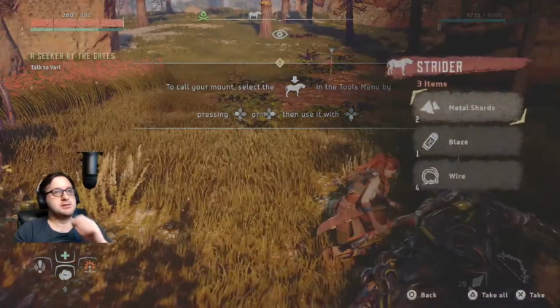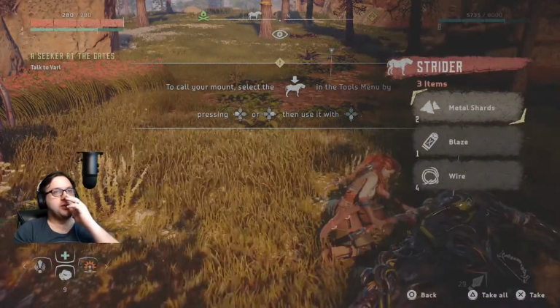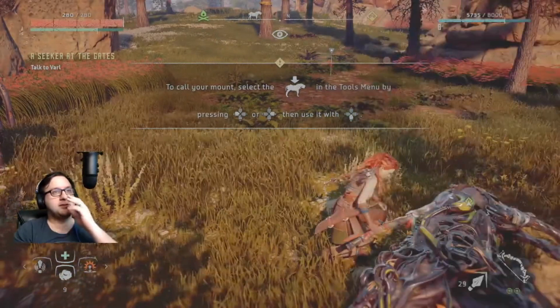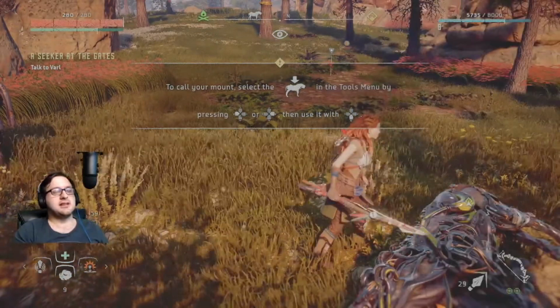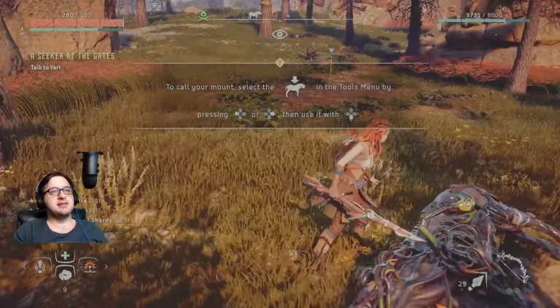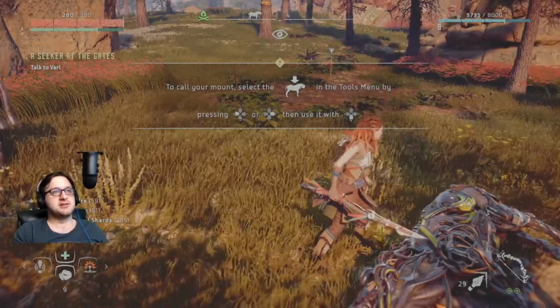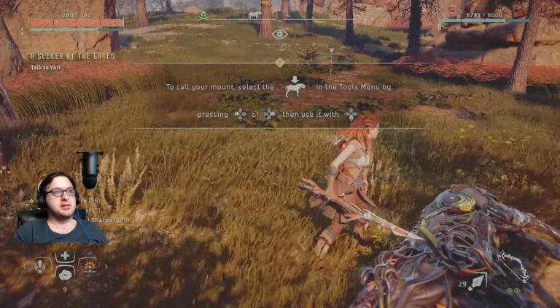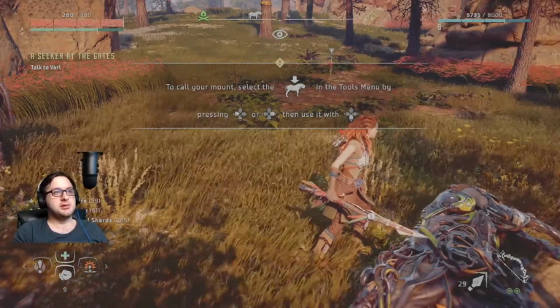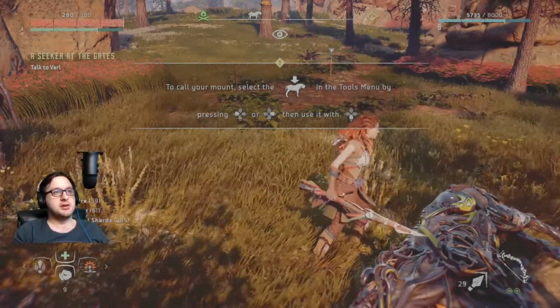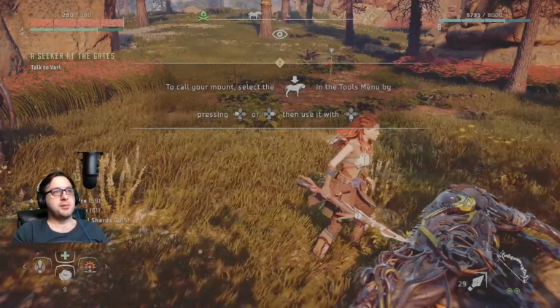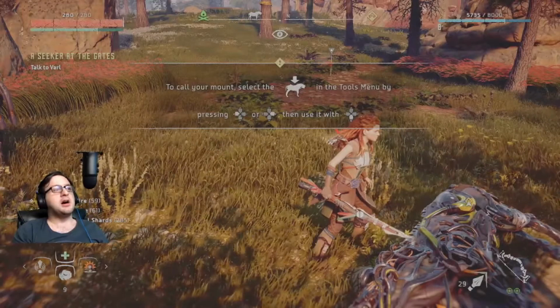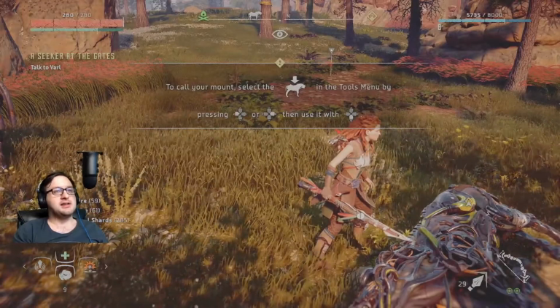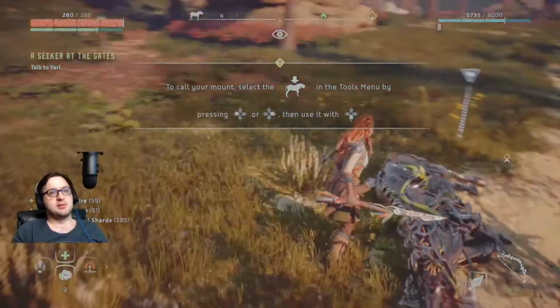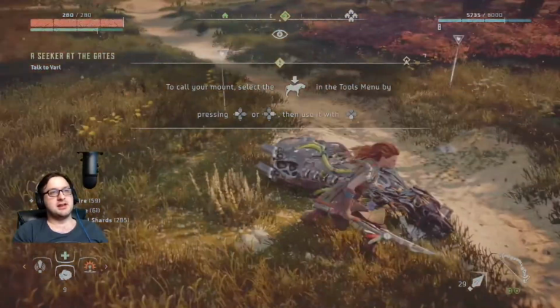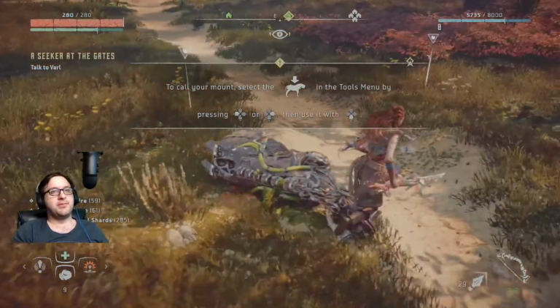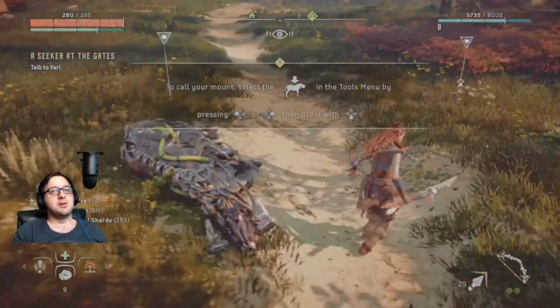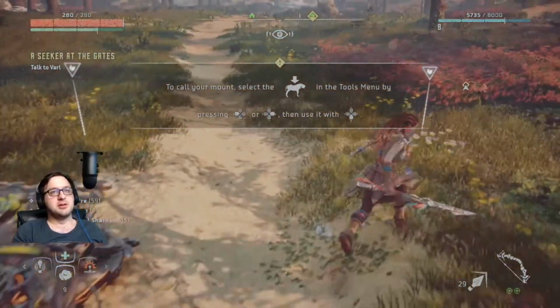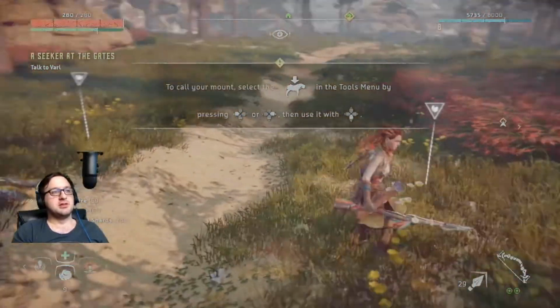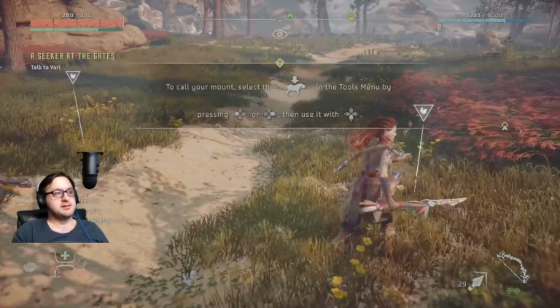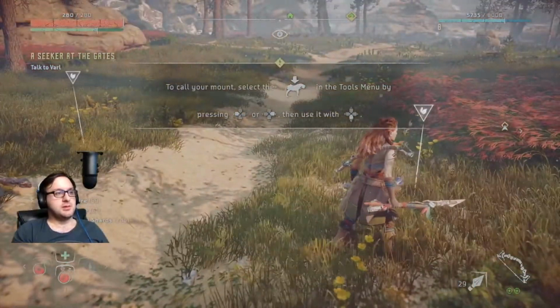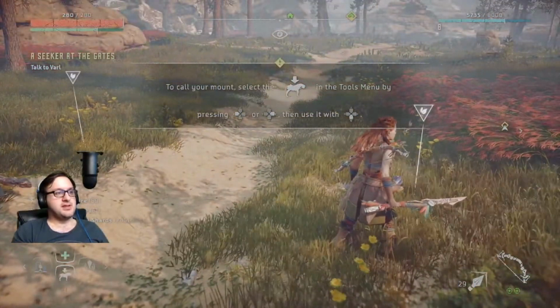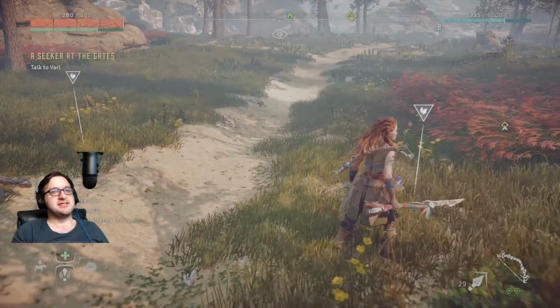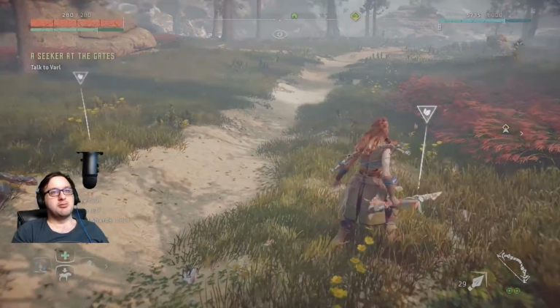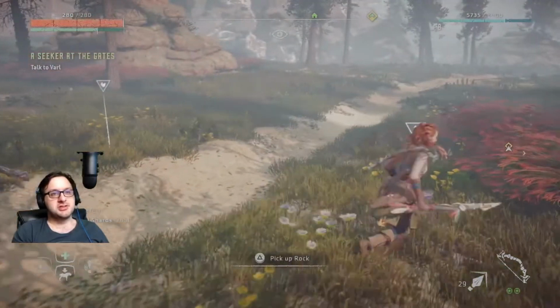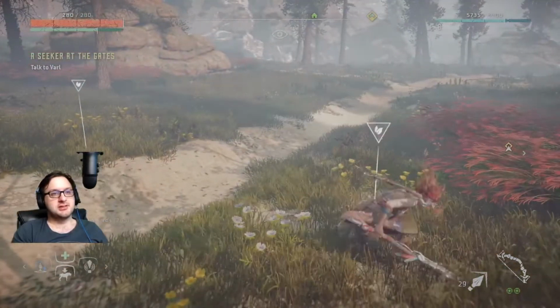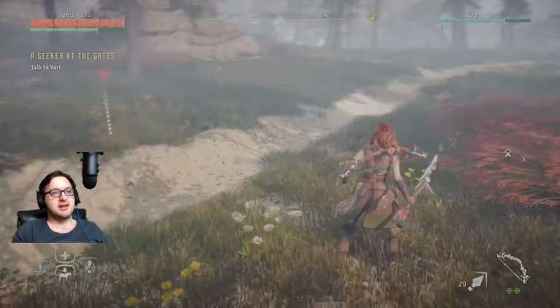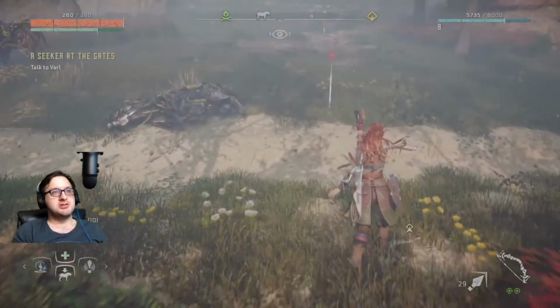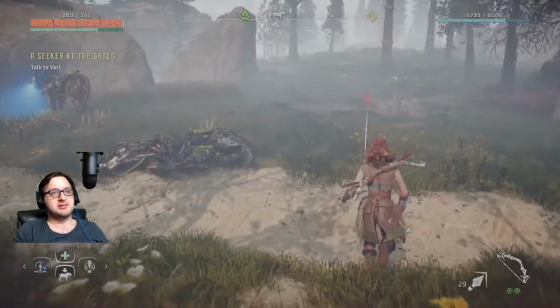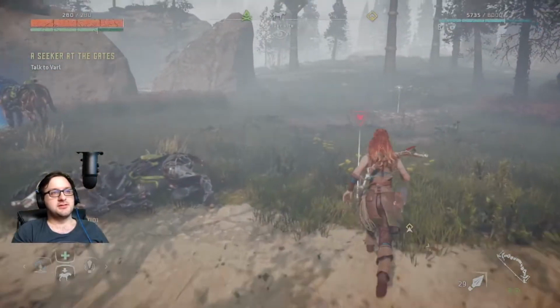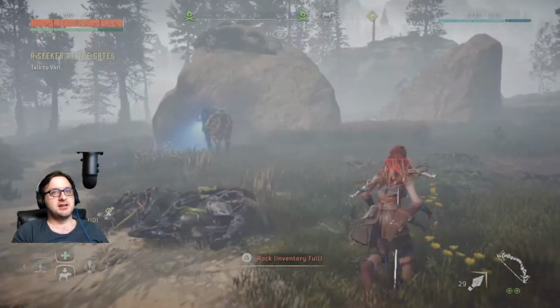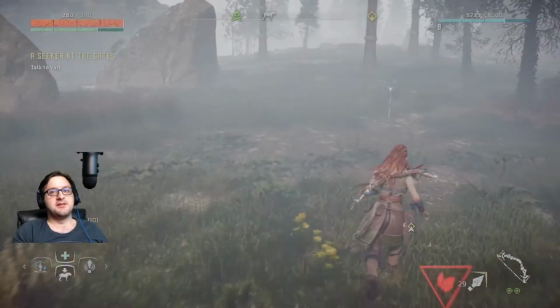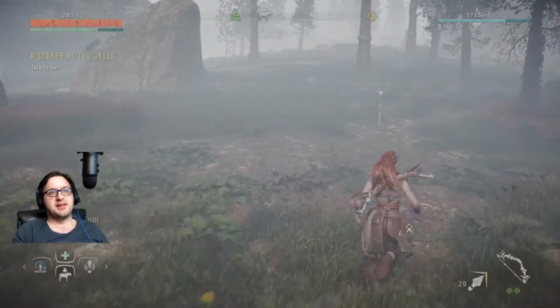To call your mount, select the down of the tool menu by pressing... okay, so there's the horse. So we can use the horse to call it. So this is like my Roach. Hey, Roach — from the Witcher, for those who played it.